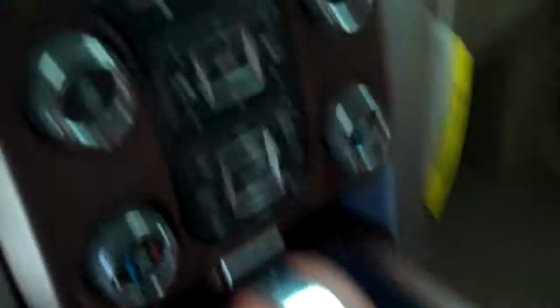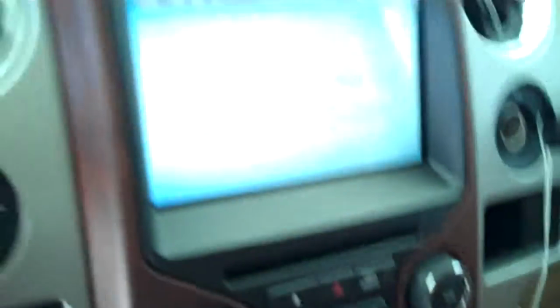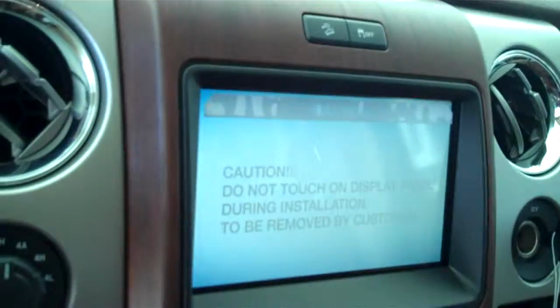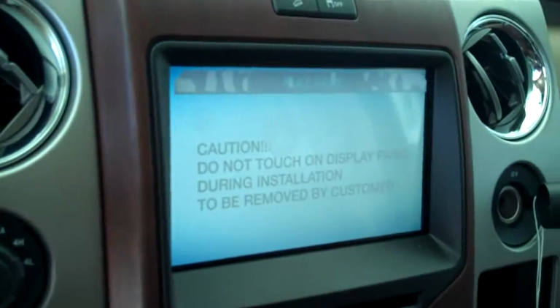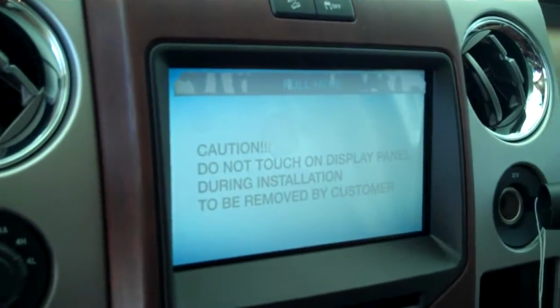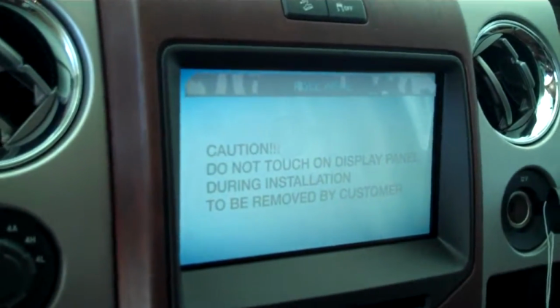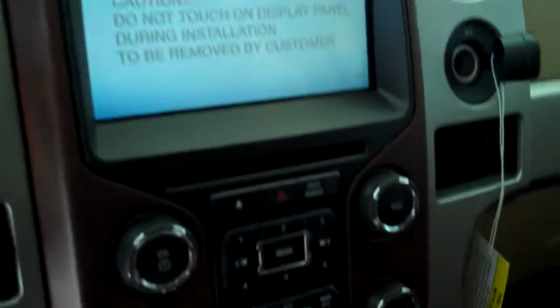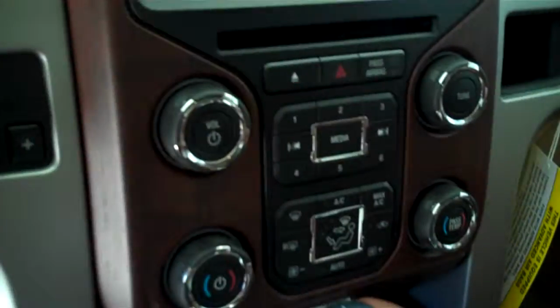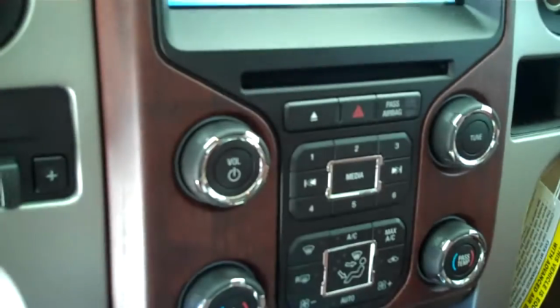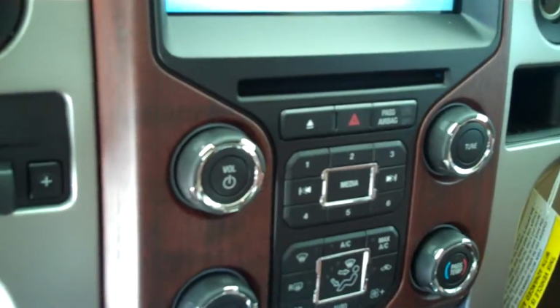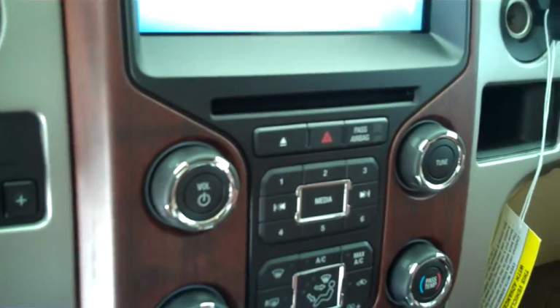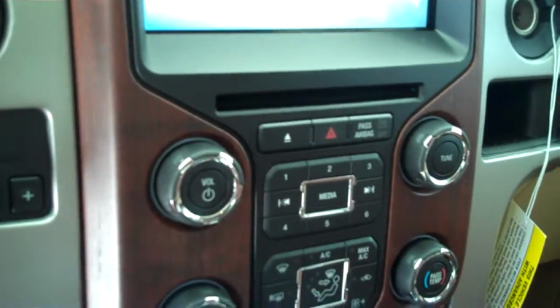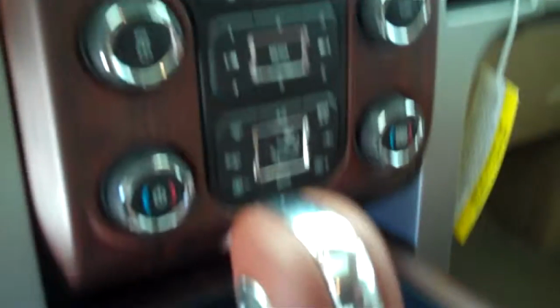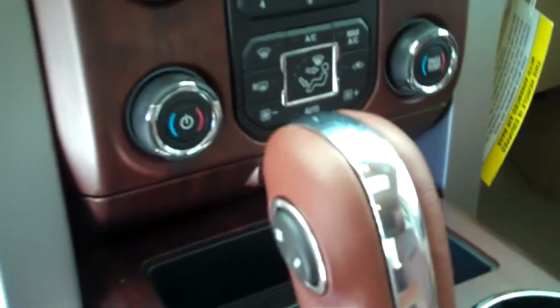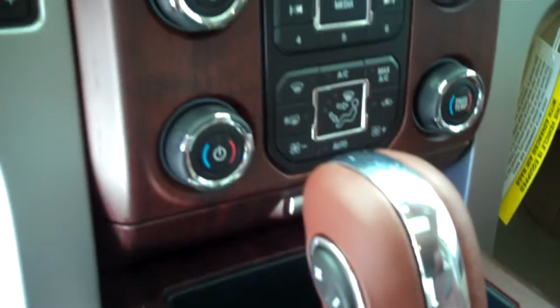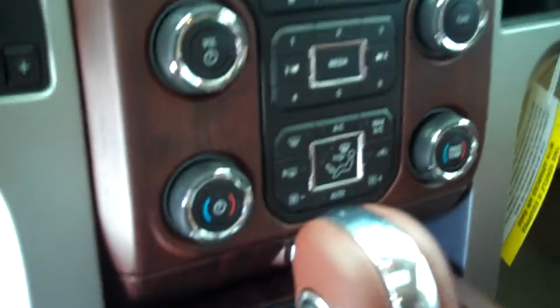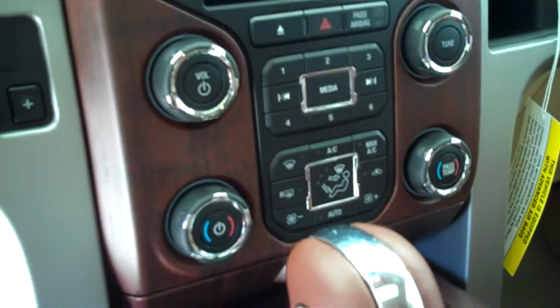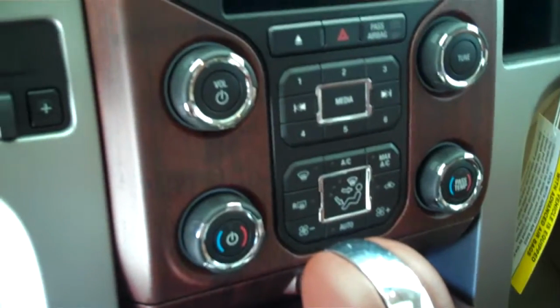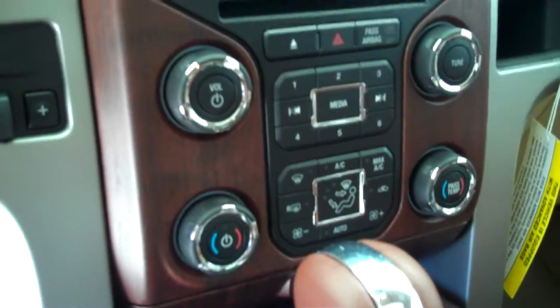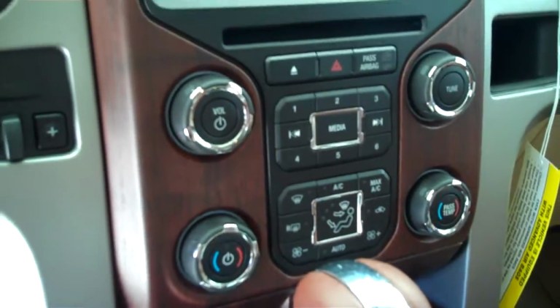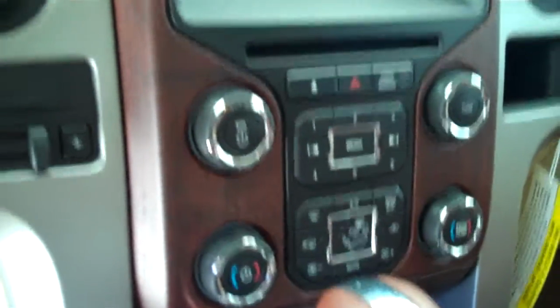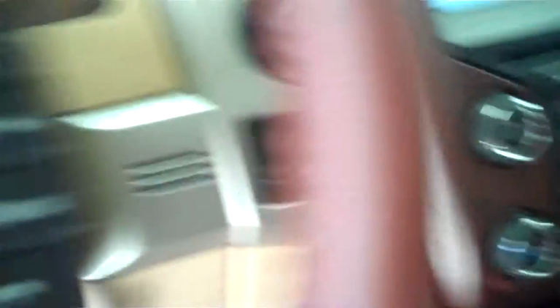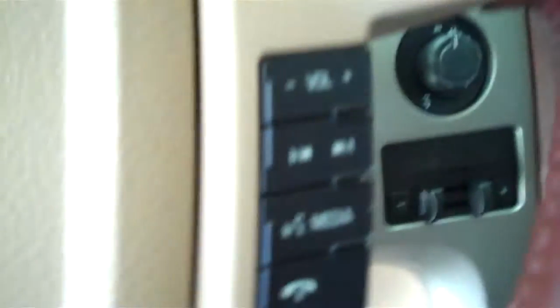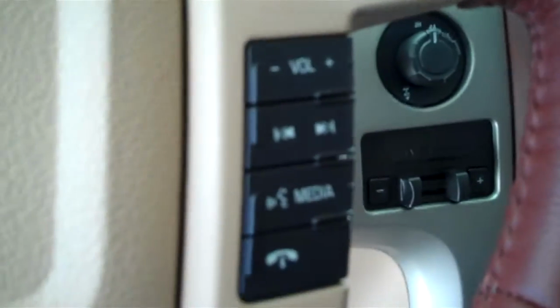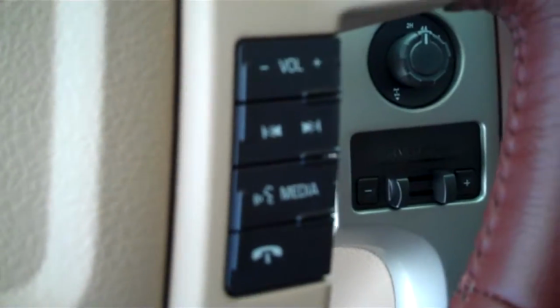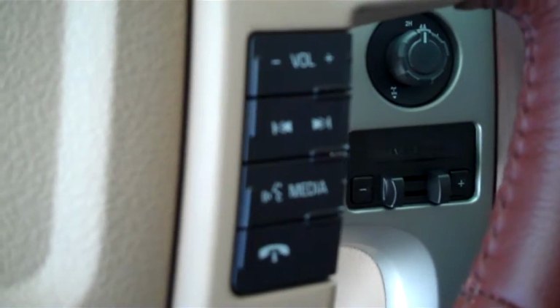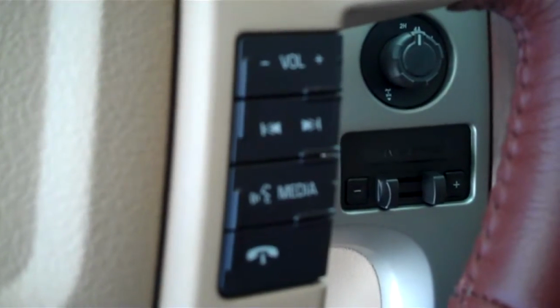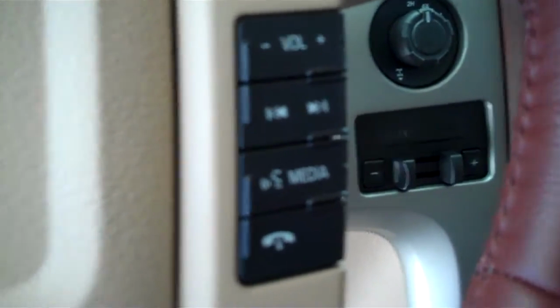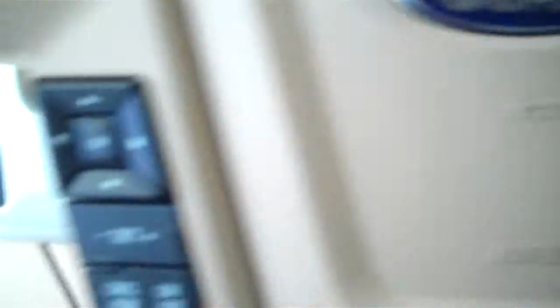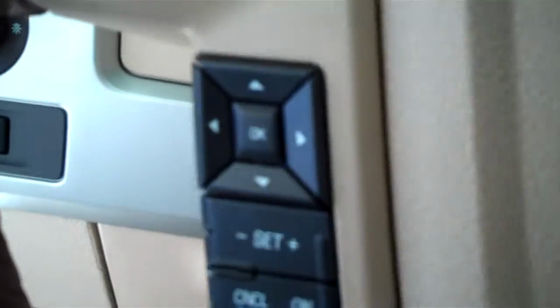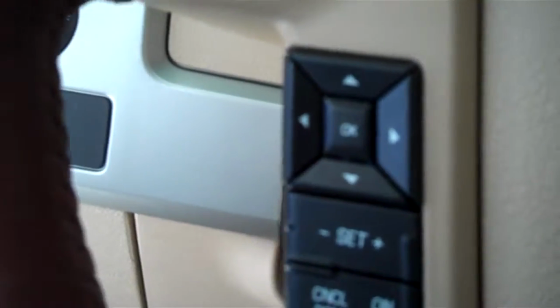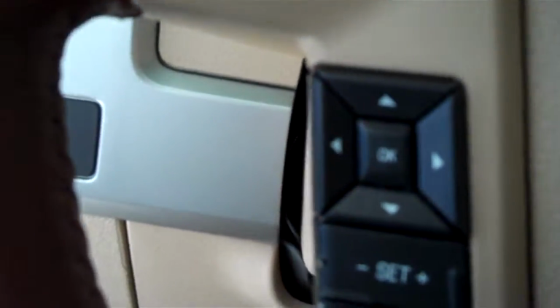It's got a navigation system, it's got a backup camera, has AM FM stereo radio with CD, has both heating and air conditioning, has both heated and air conditioned seats, has volume control for the radio on the steering wheel, and has cruise control.